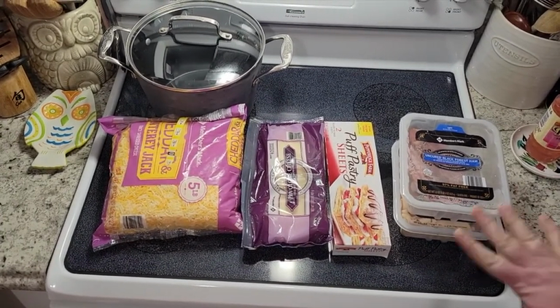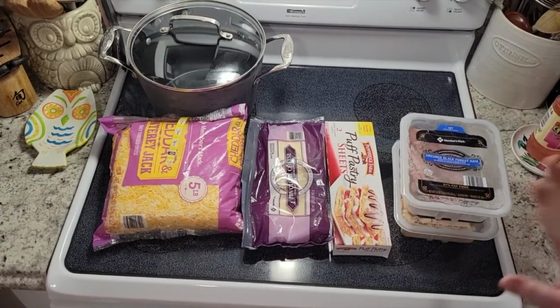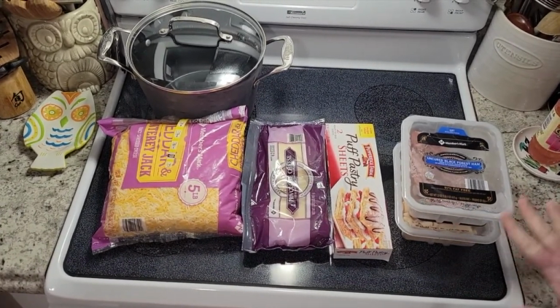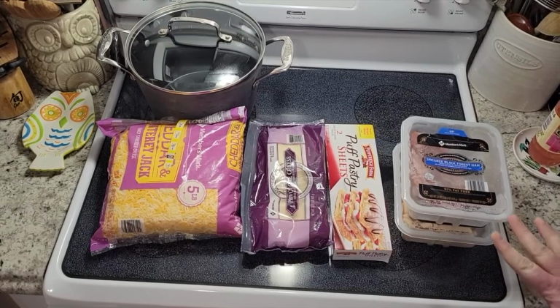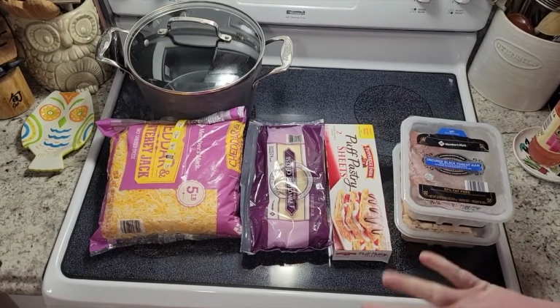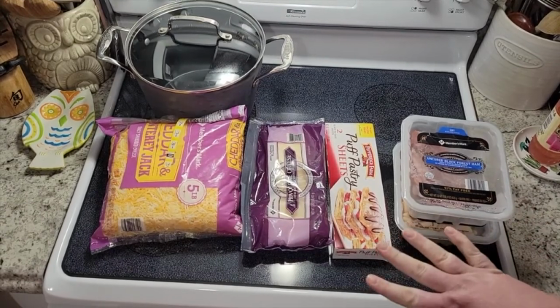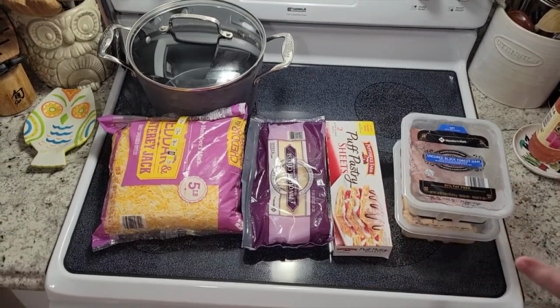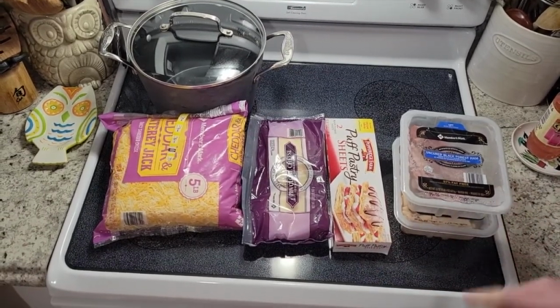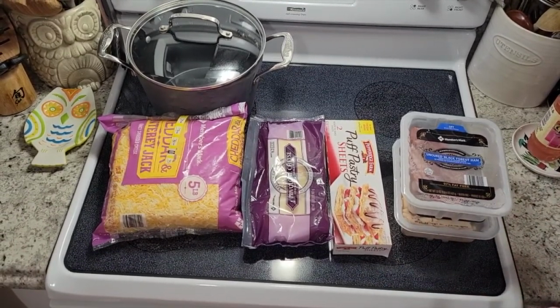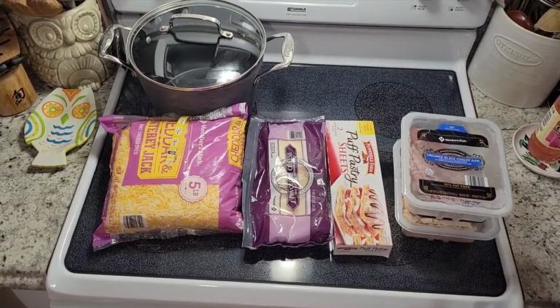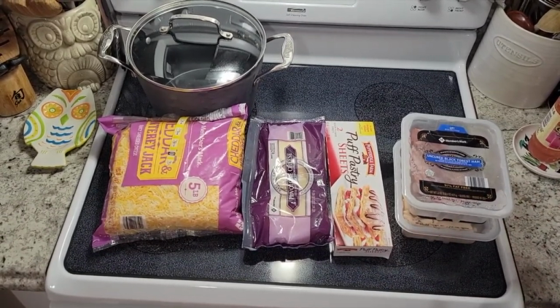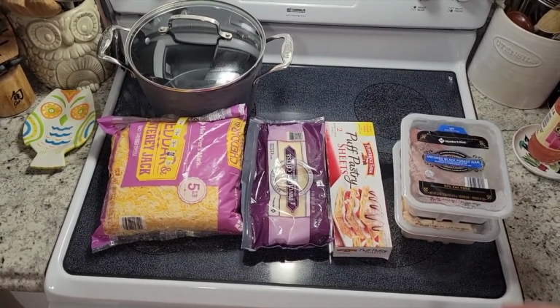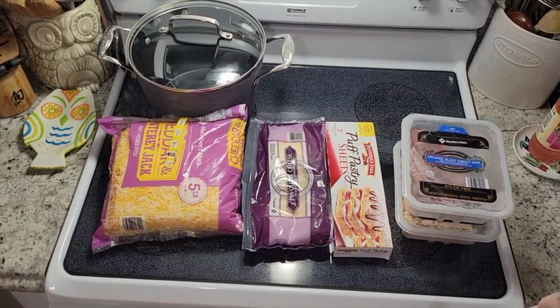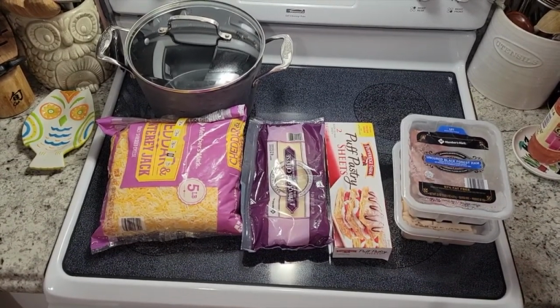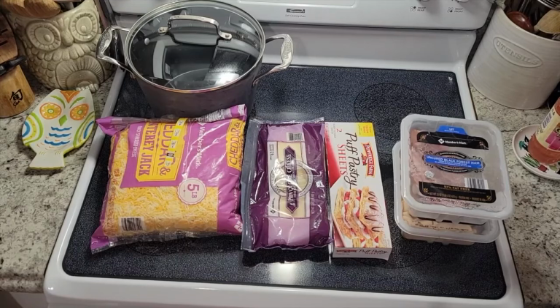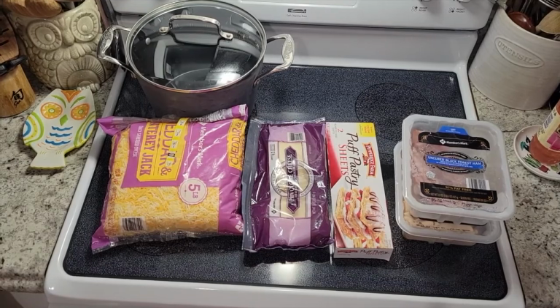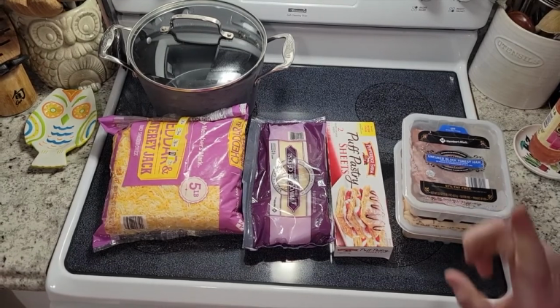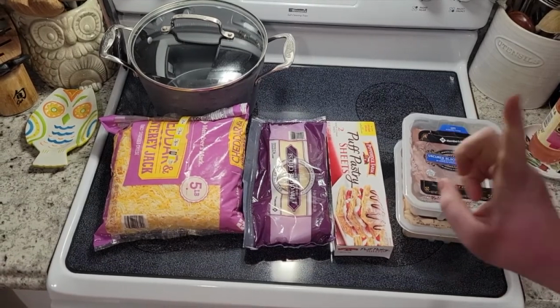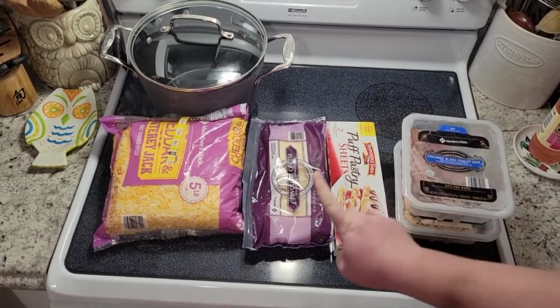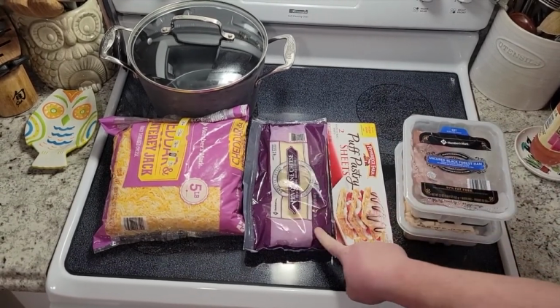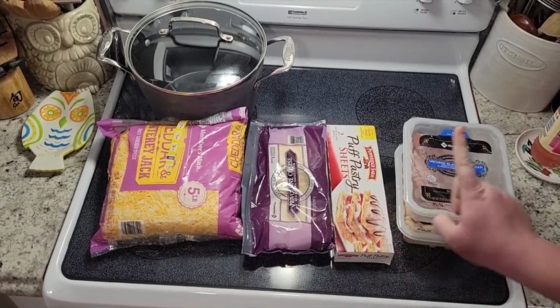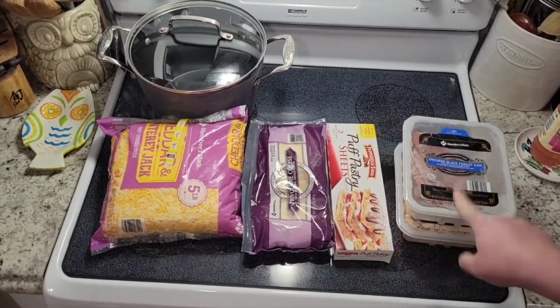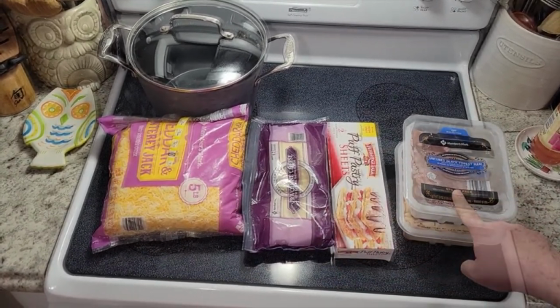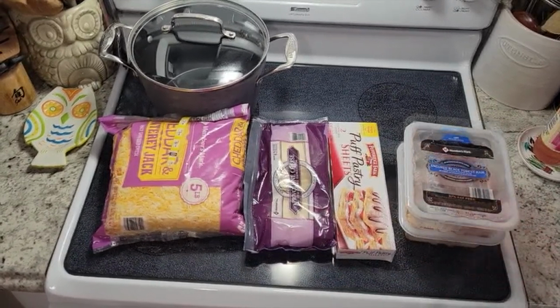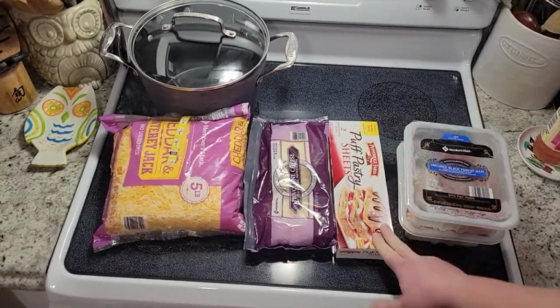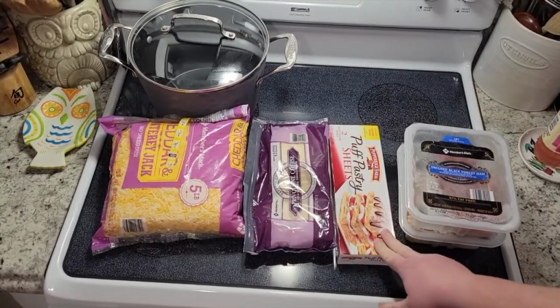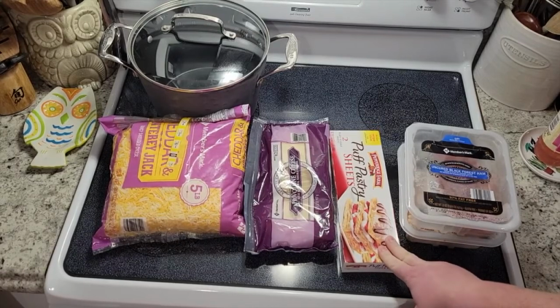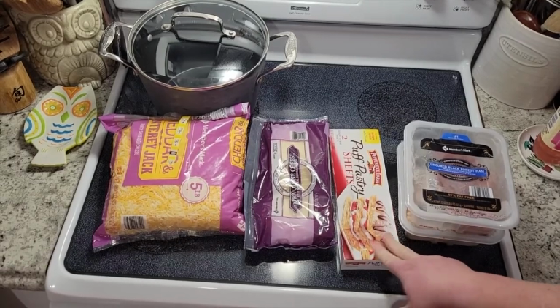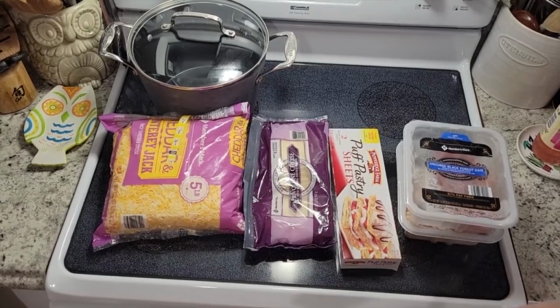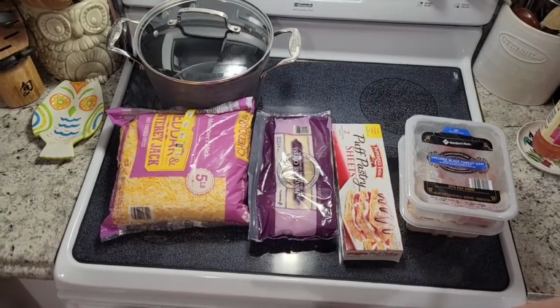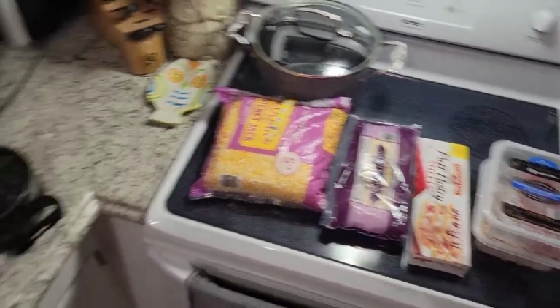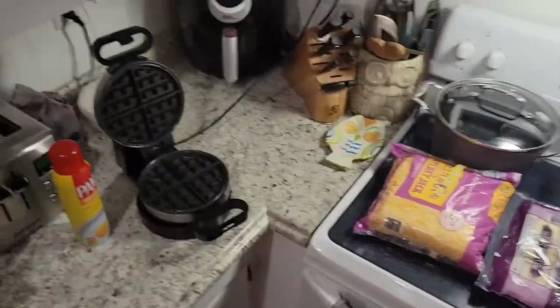Here are our choices for tonight. I also have mozzarella and pepperoni — shredded mozzarella and pepperoni slices — that you could do for a pizza-style sandwich. But Keegan wants provolone and ham. So the first step is to unwrap our puff pastry and get it on our preheated waffle iron.